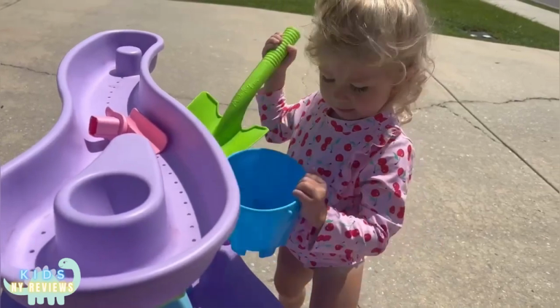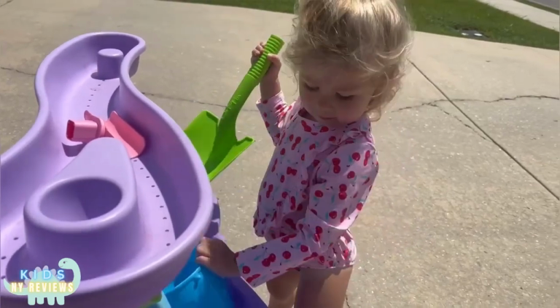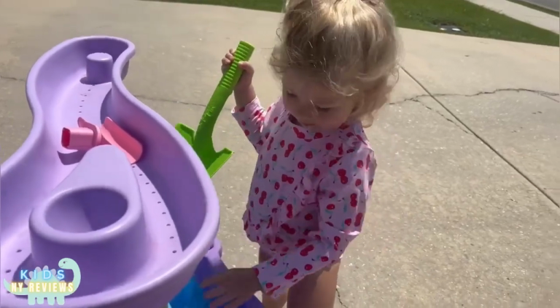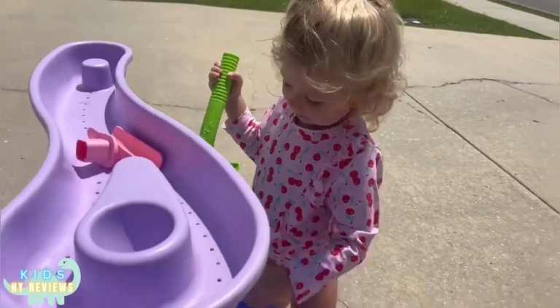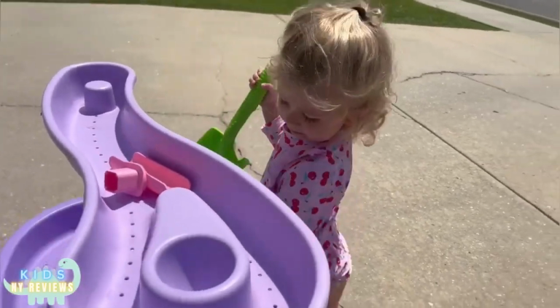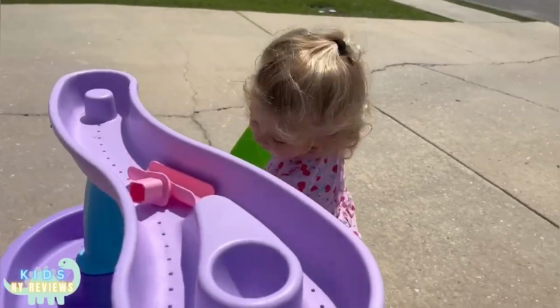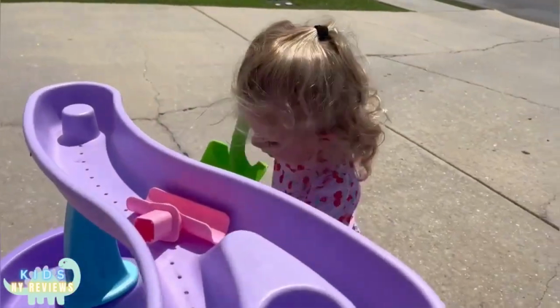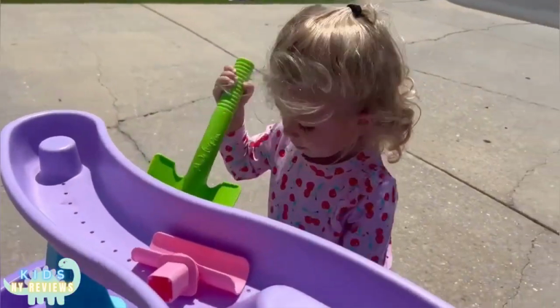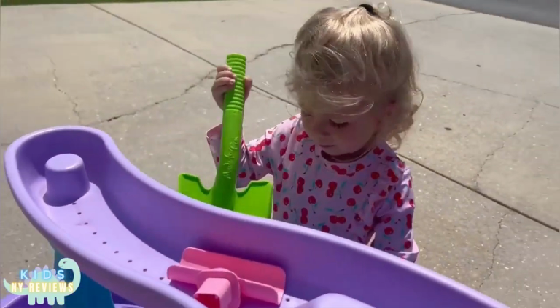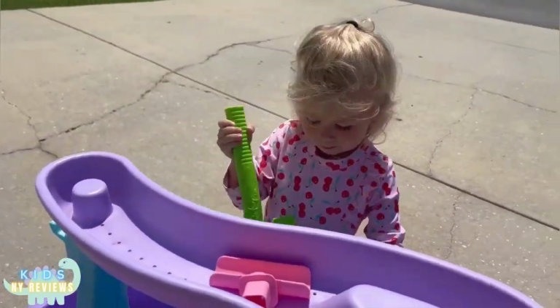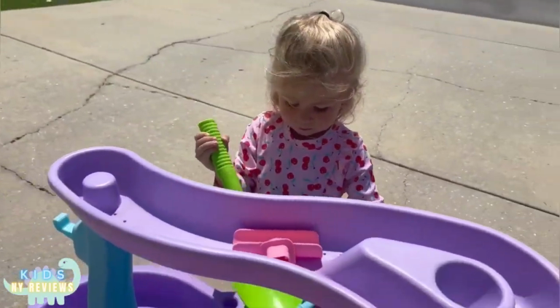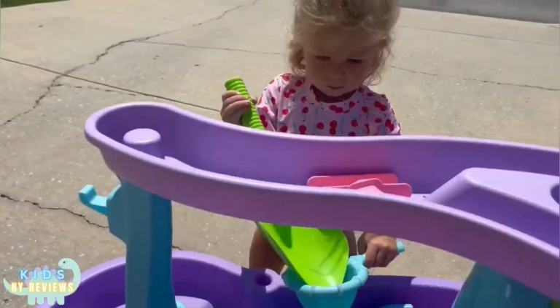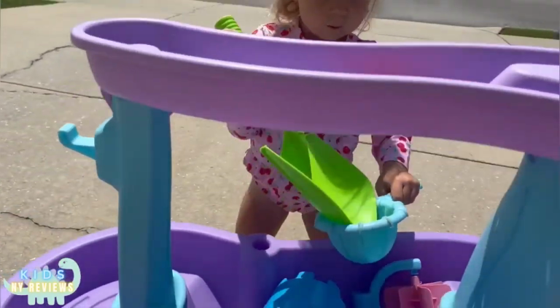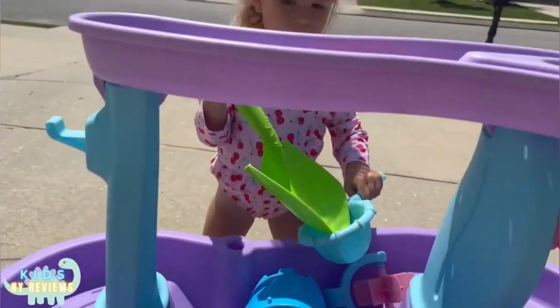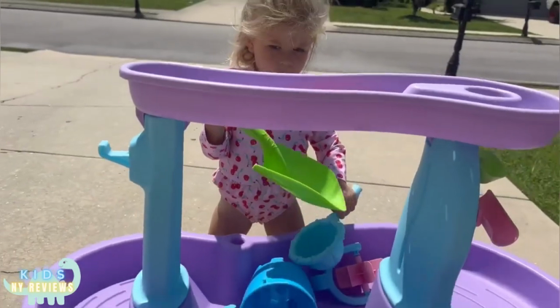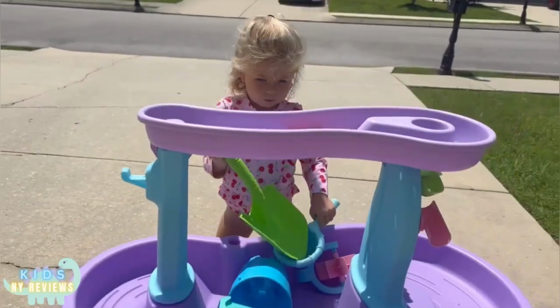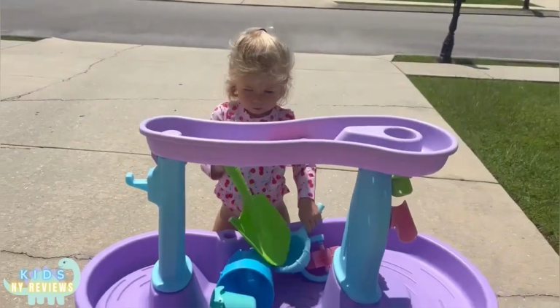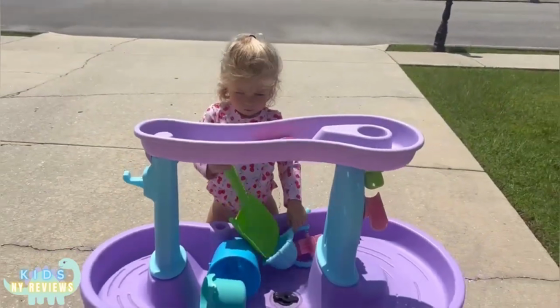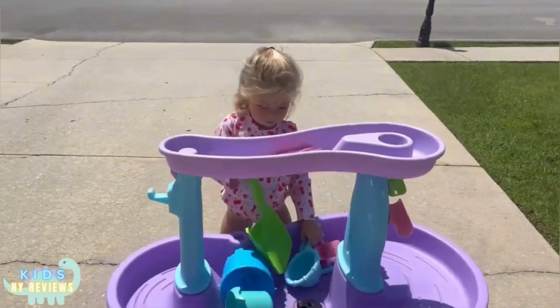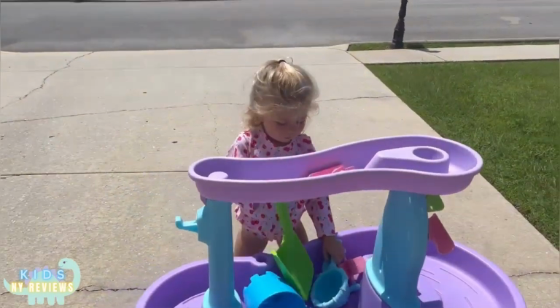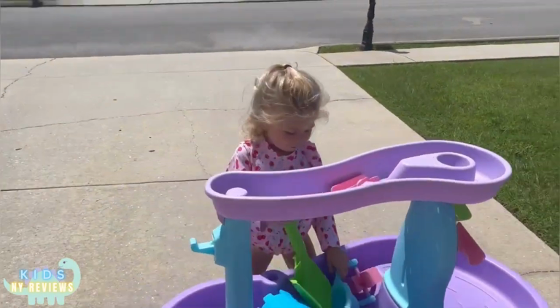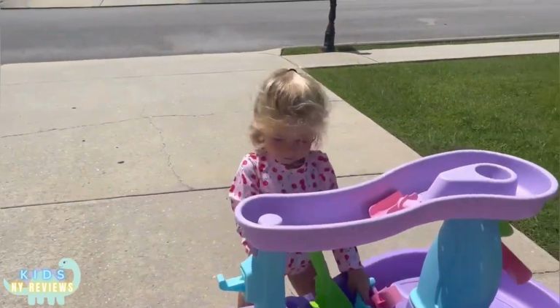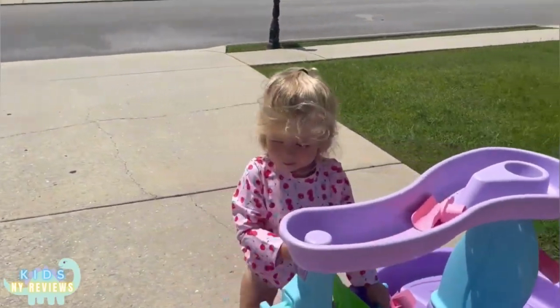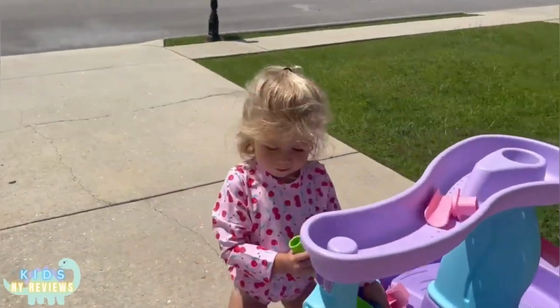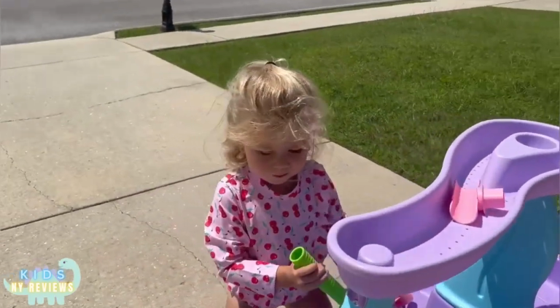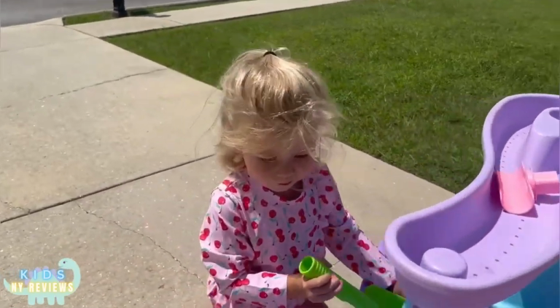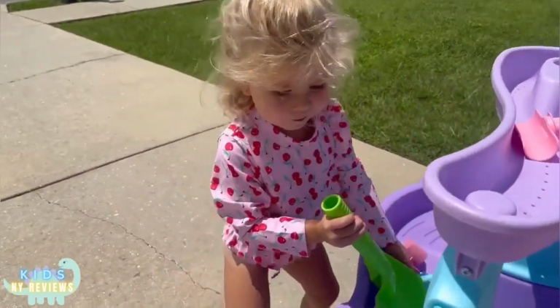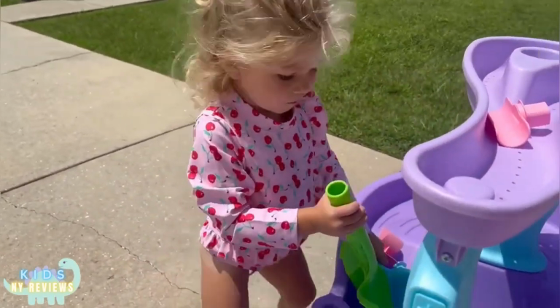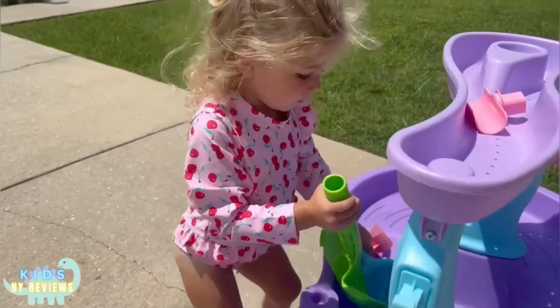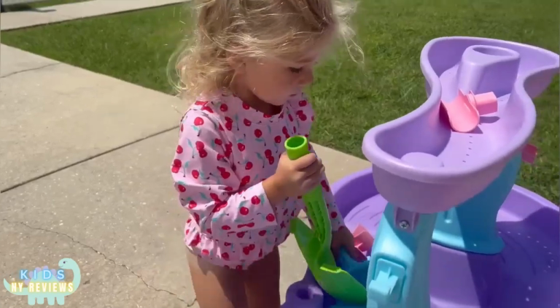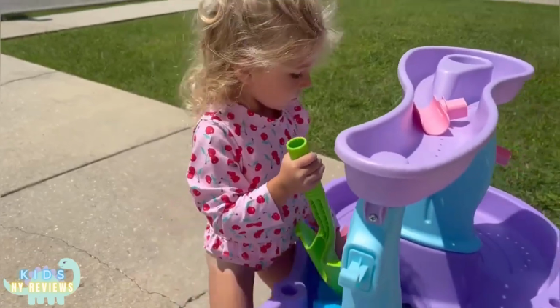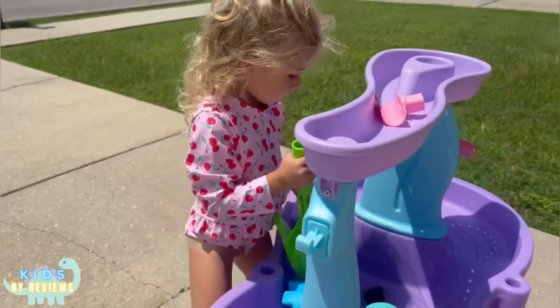We really enjoy it because you can wear it outside as well as inside because it's just so pretty, and it can go with almost anything. Today we're outside at the water table.